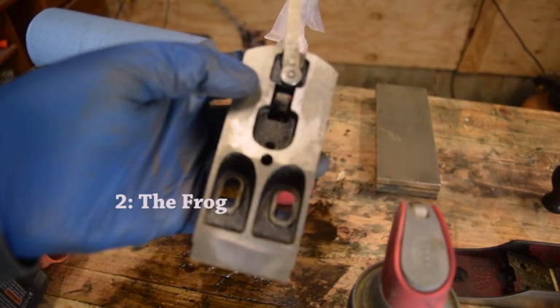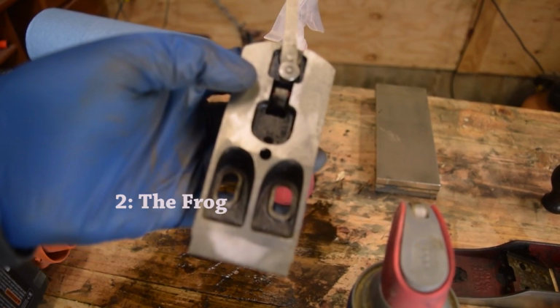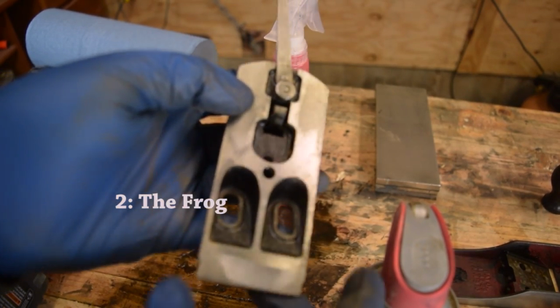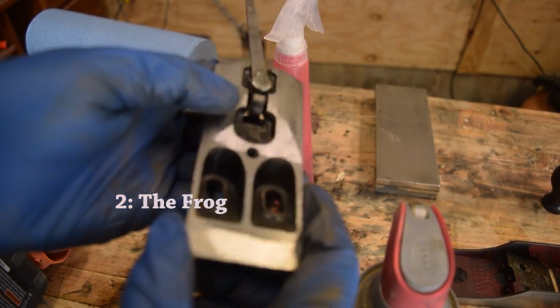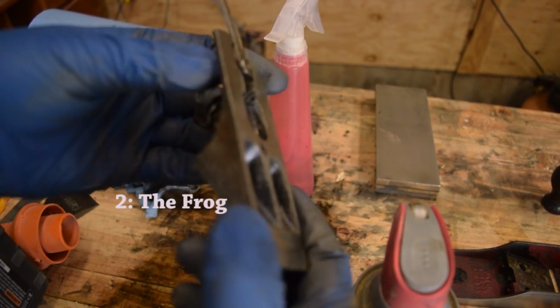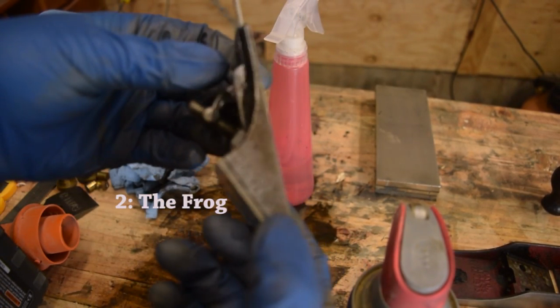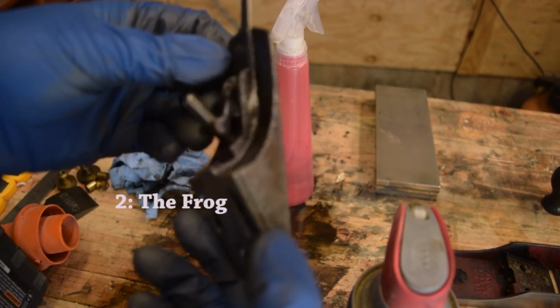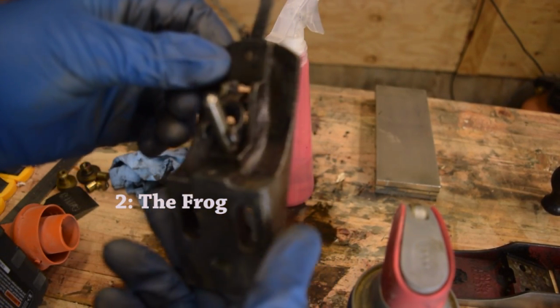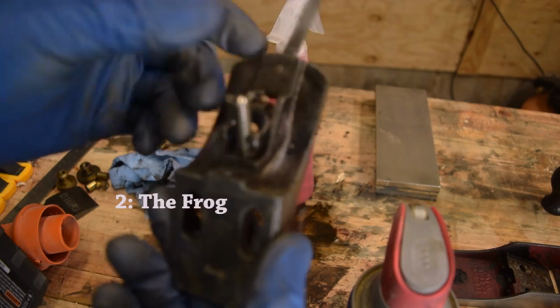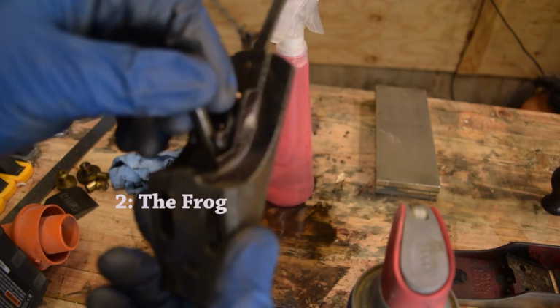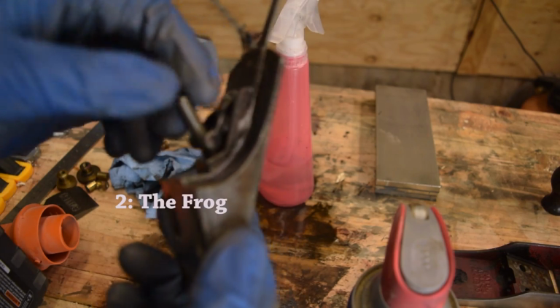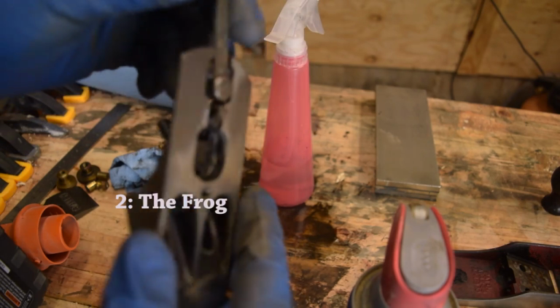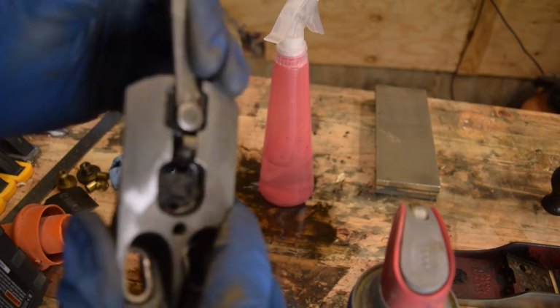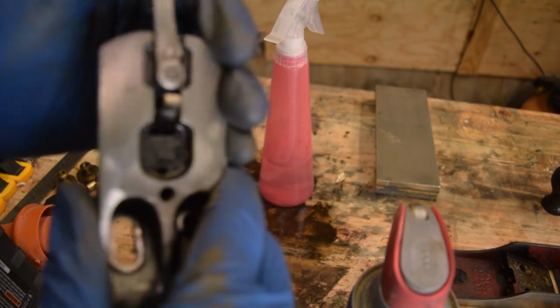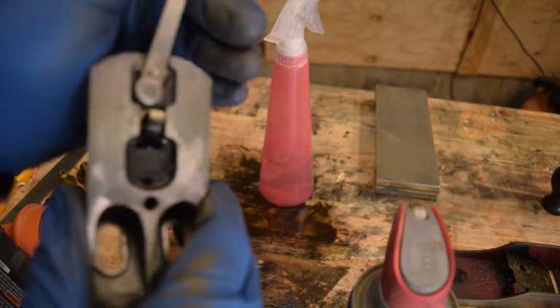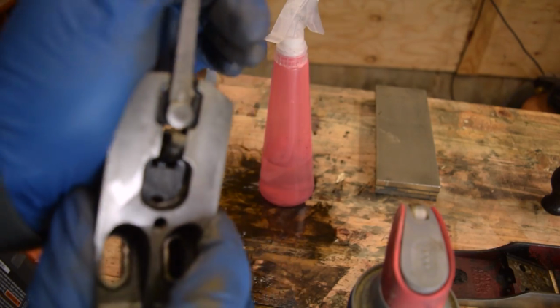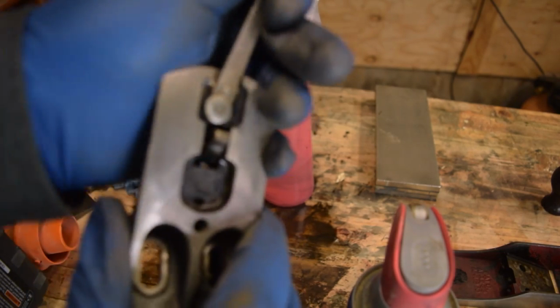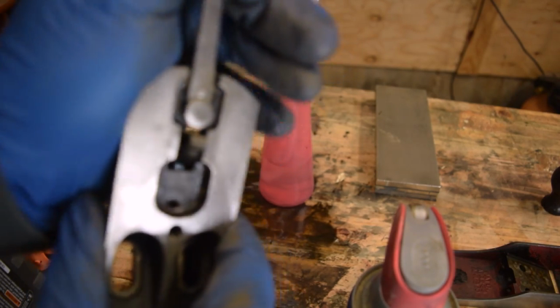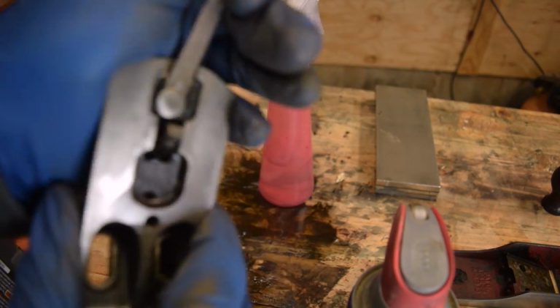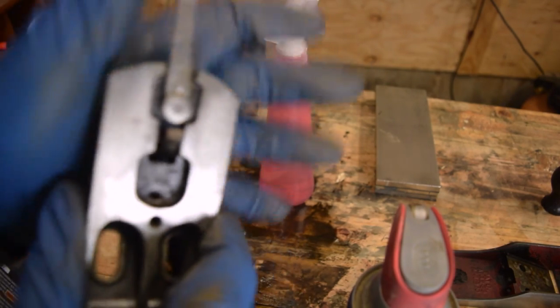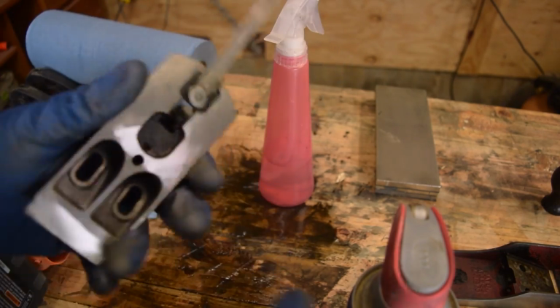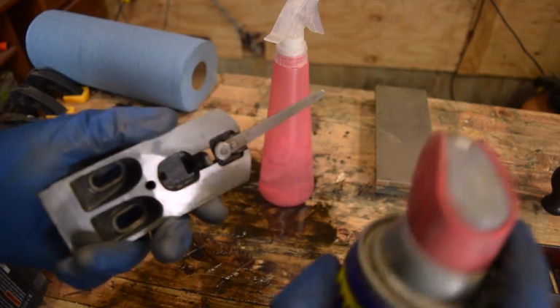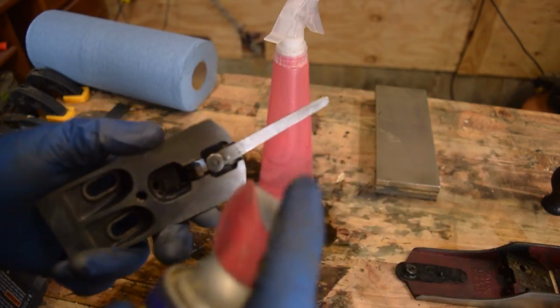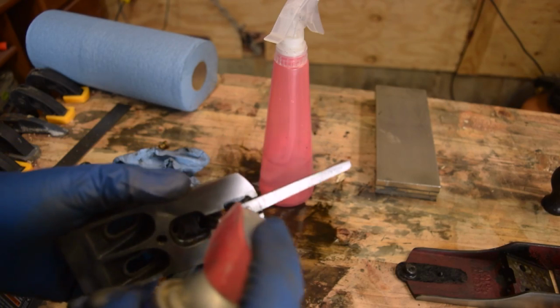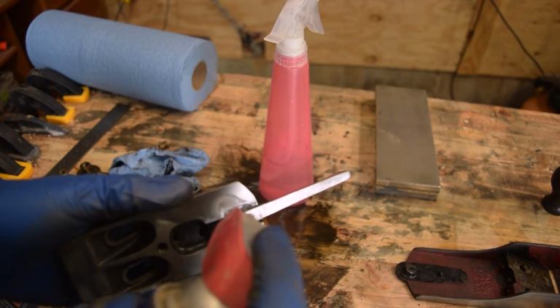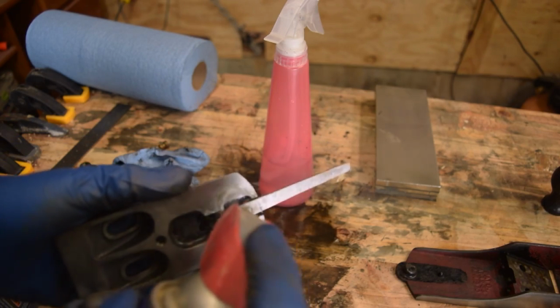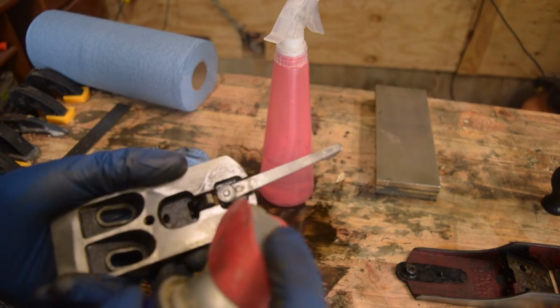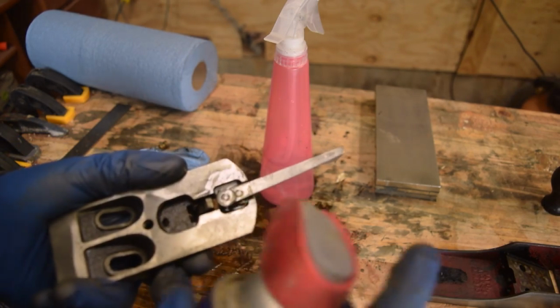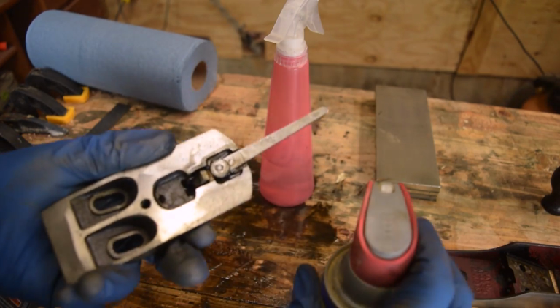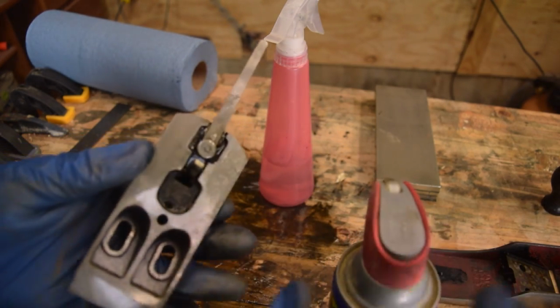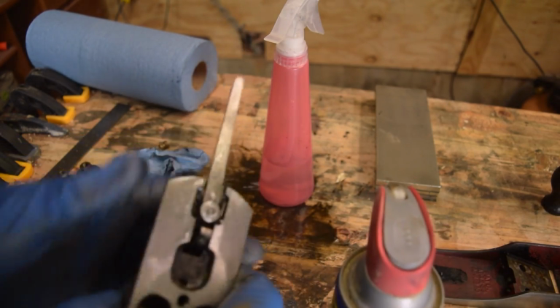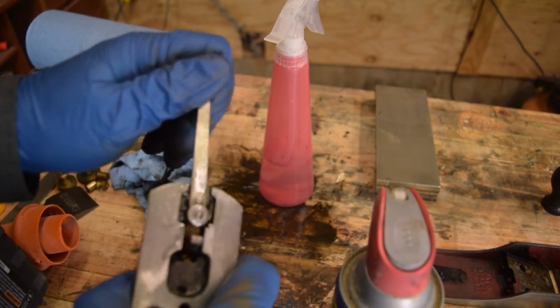I did a little bit to clean up the frog on the number five, but the biggest issue is really just that the lateral adjustment mechanism is a little bit stuck. So I'm just going to spray some WD-40 in there and try to work it loose.